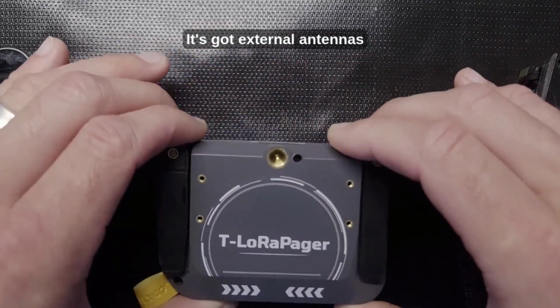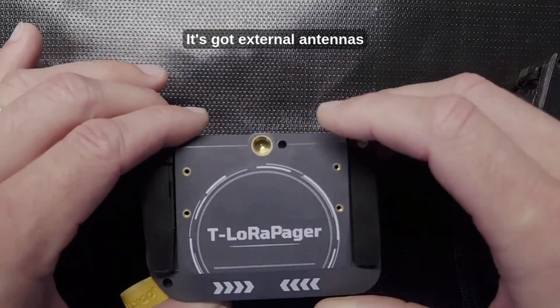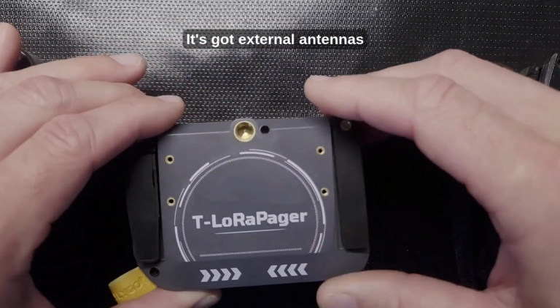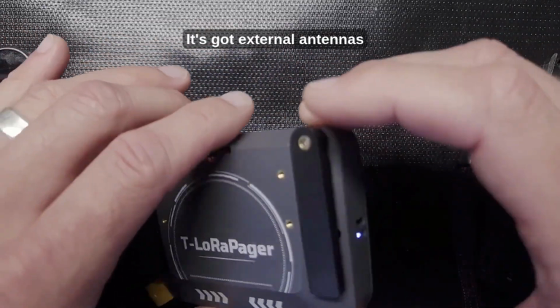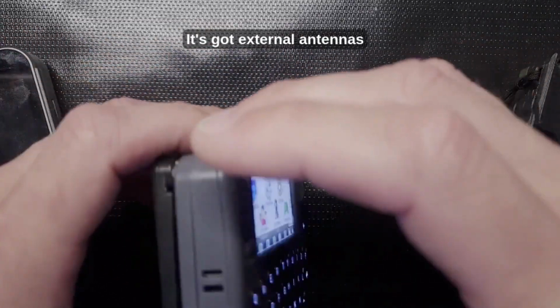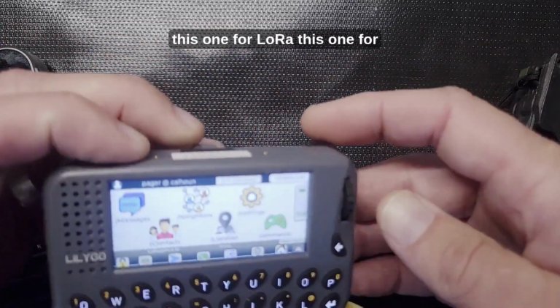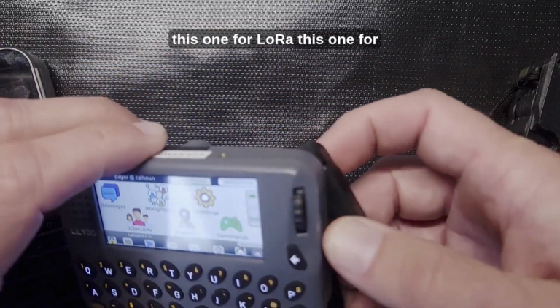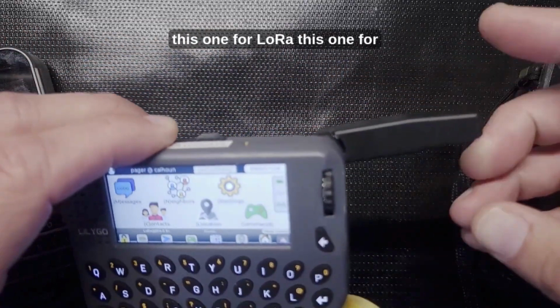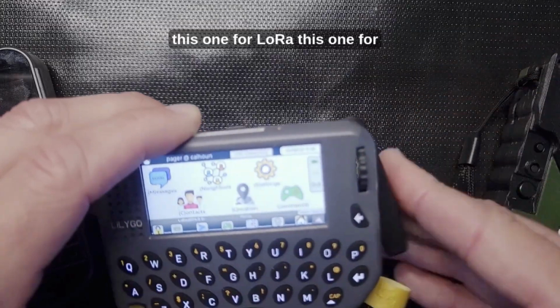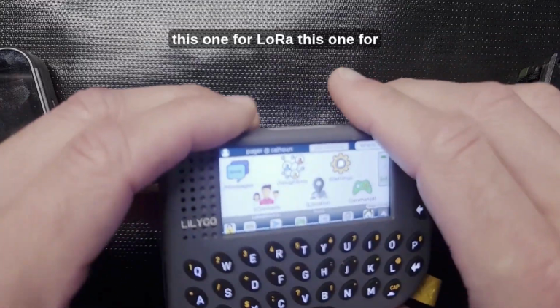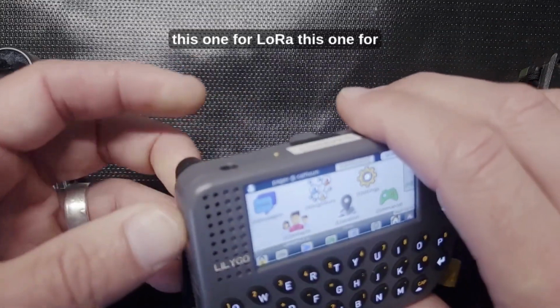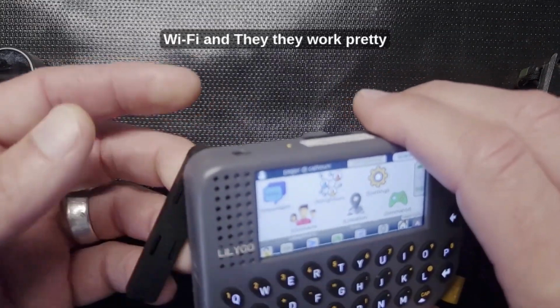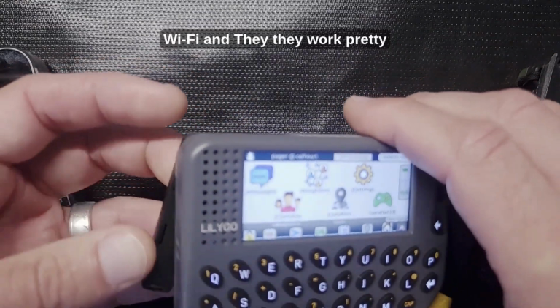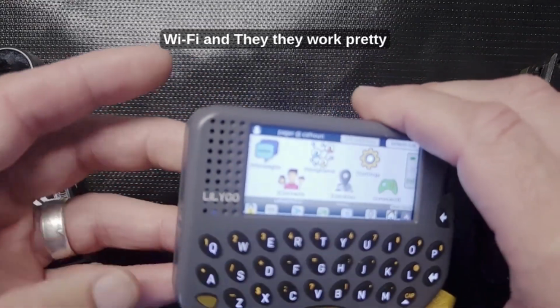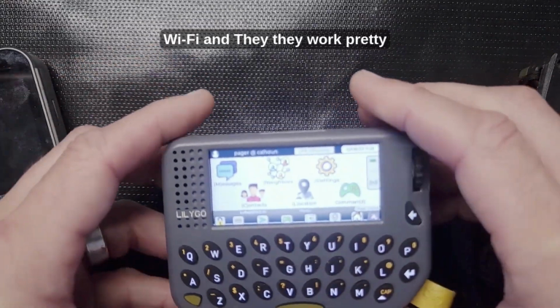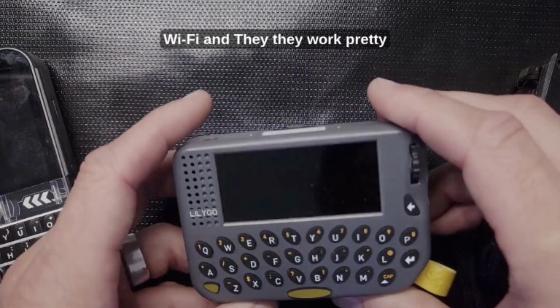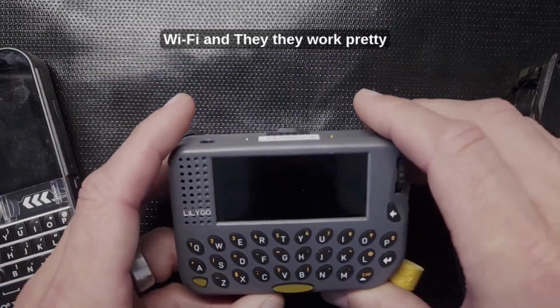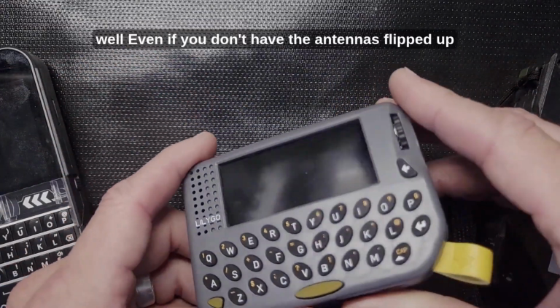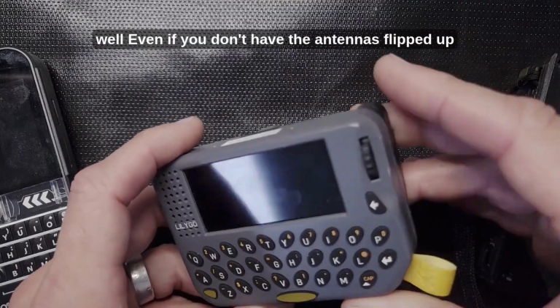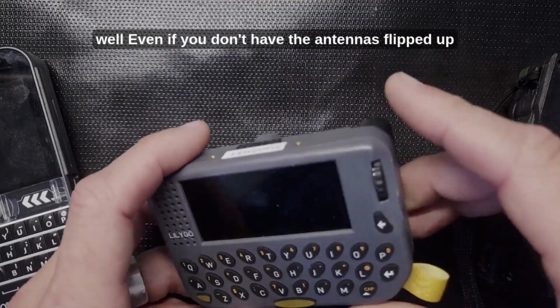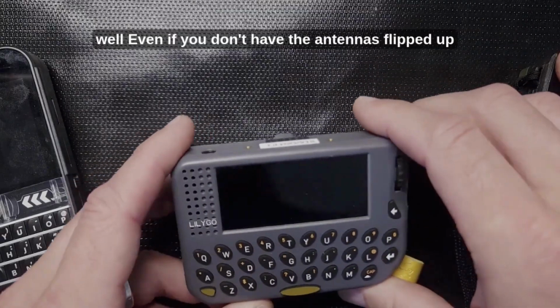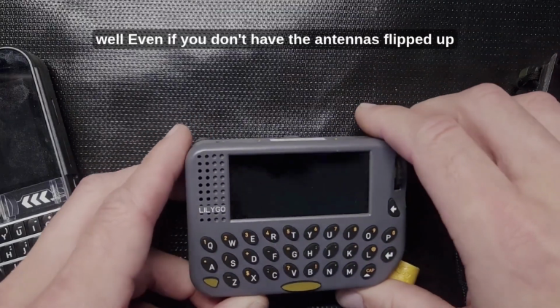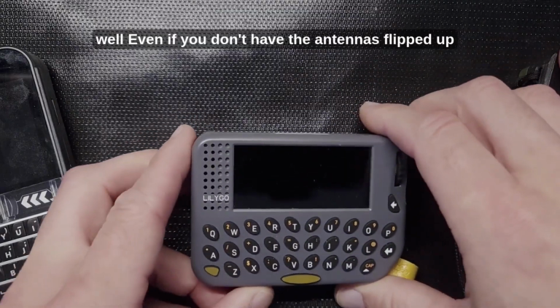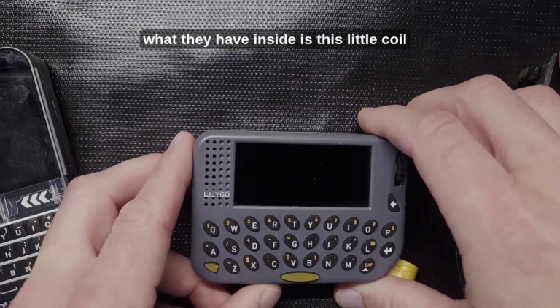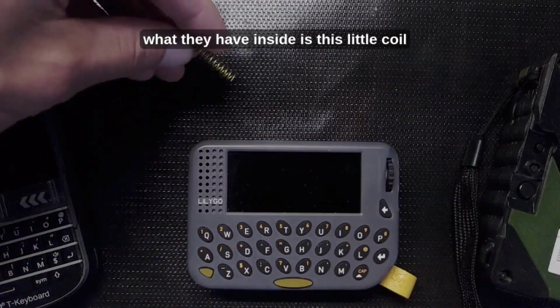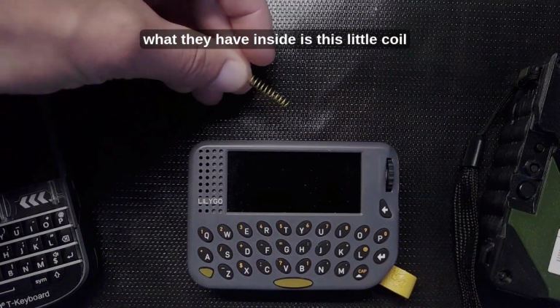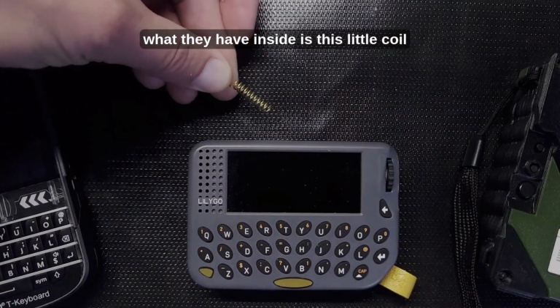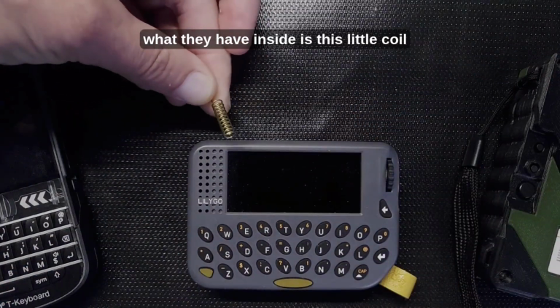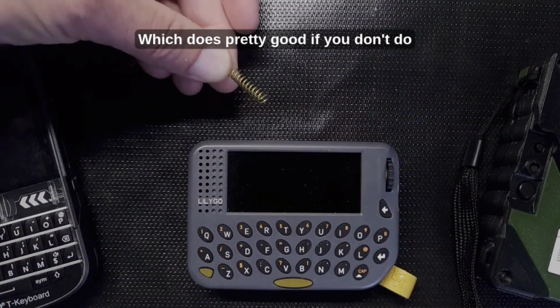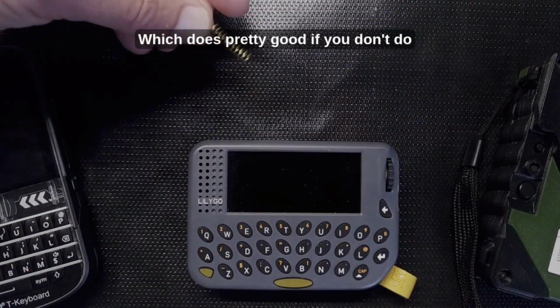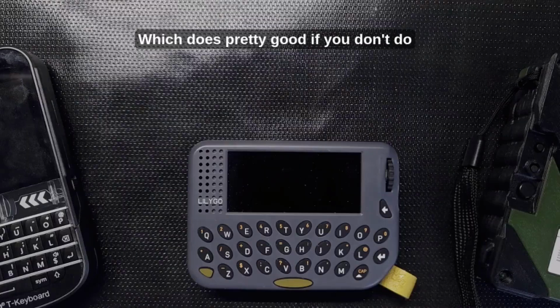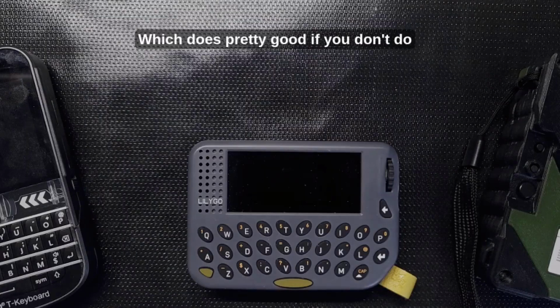It has external antennas — this one for LoRa and this one for Wi-Fi — and they work pretty well even if you don't have the antennas flipped up. What they have inside is a little coil which does pretty good.